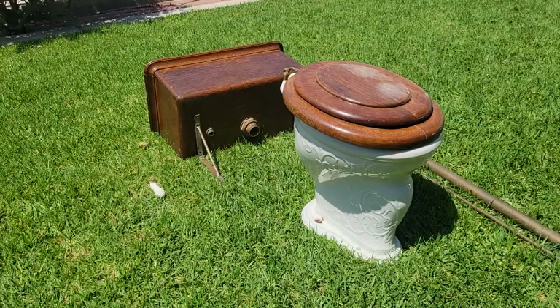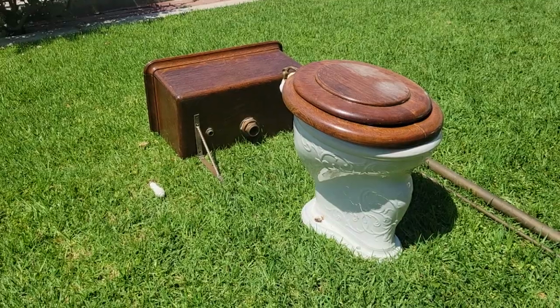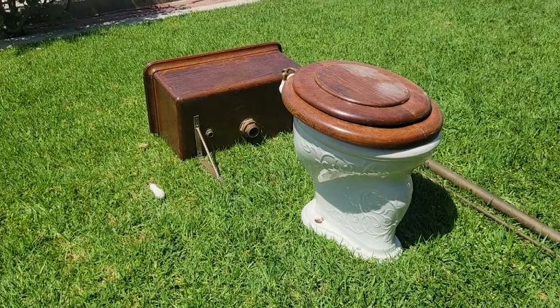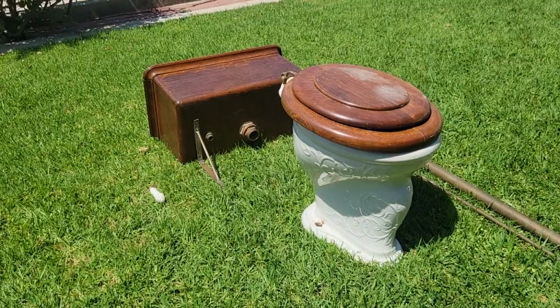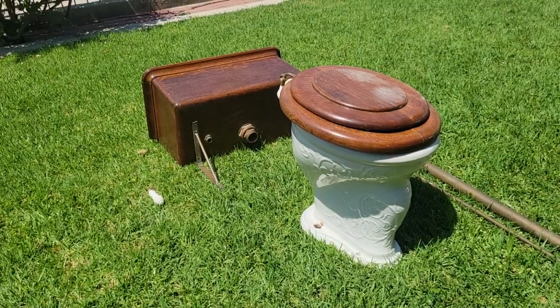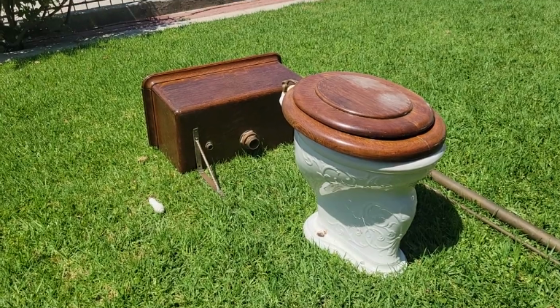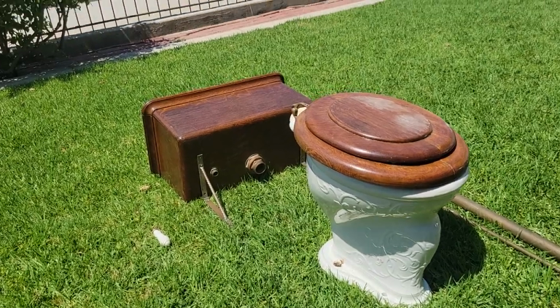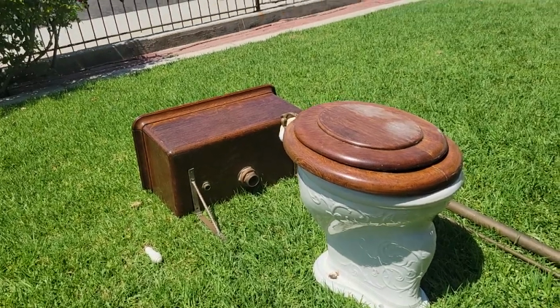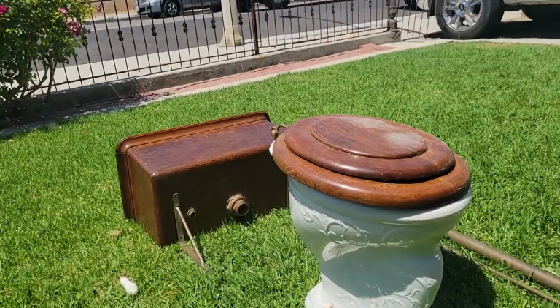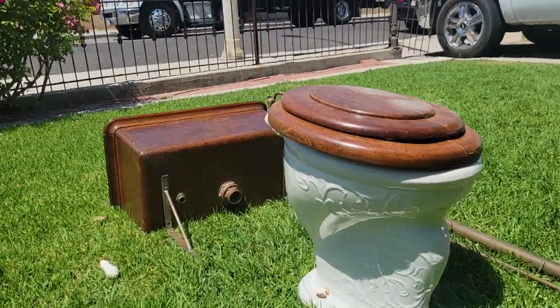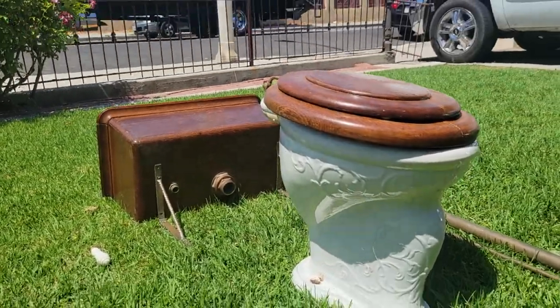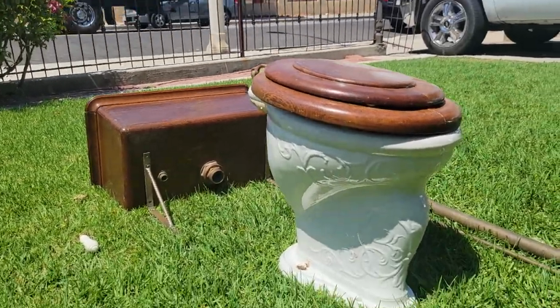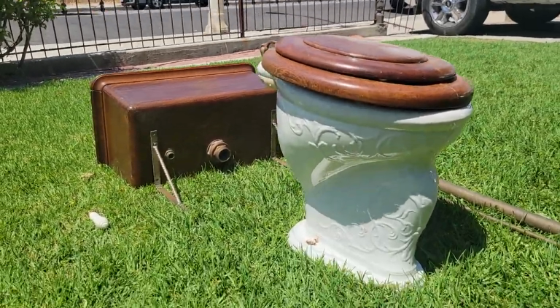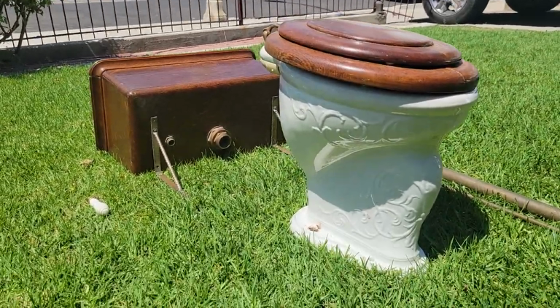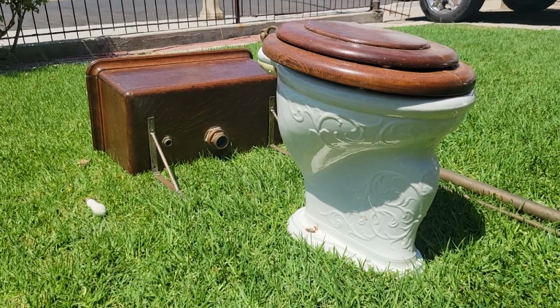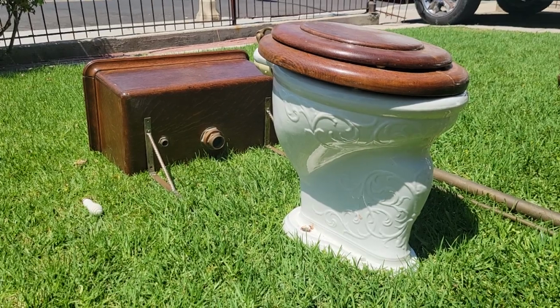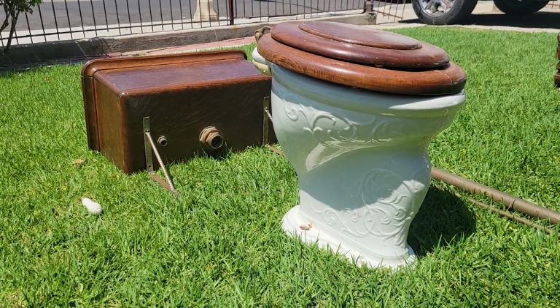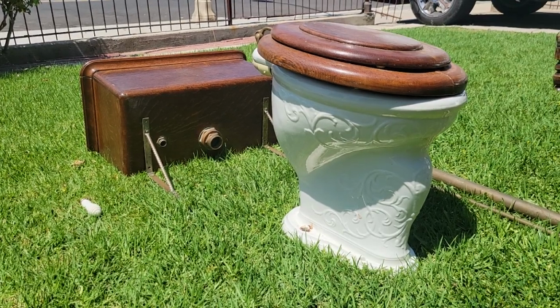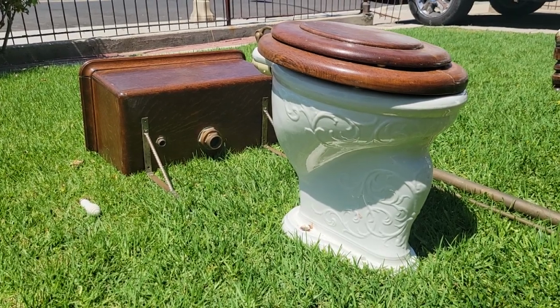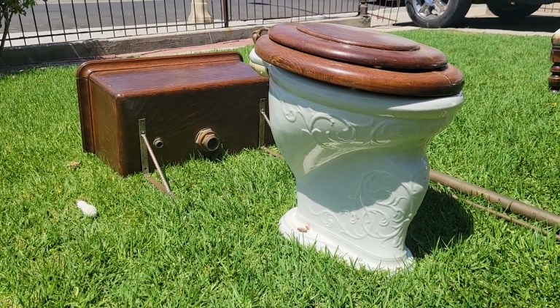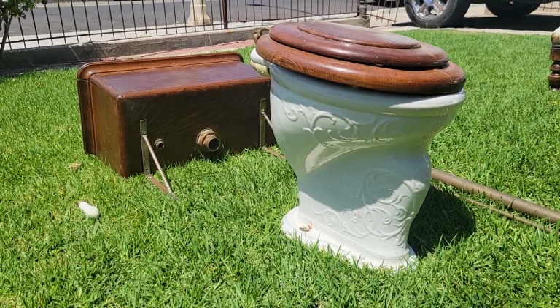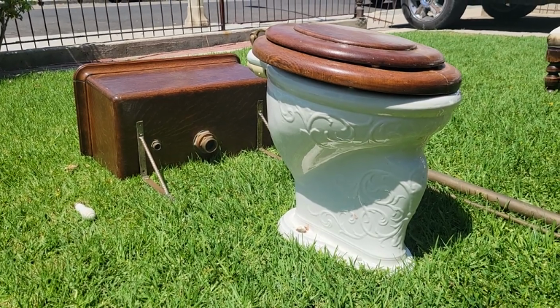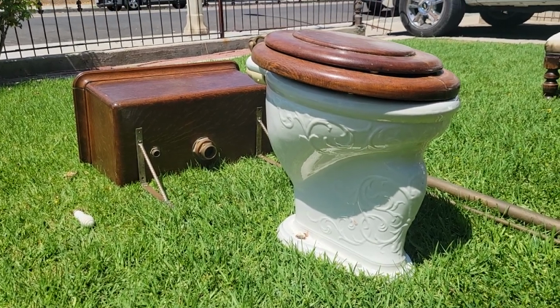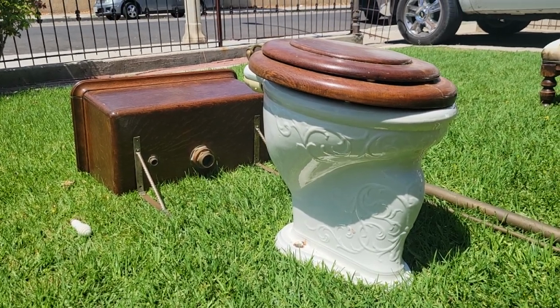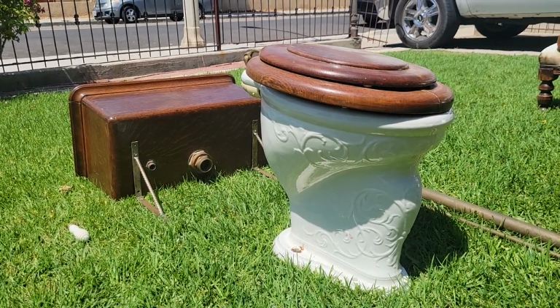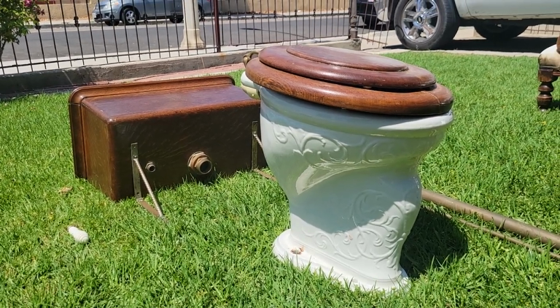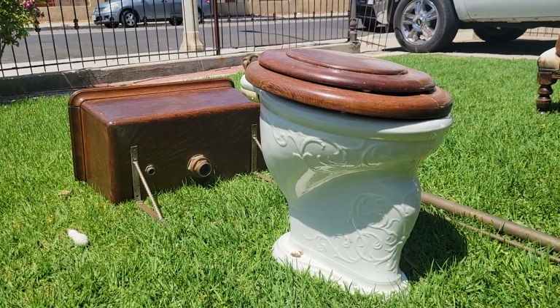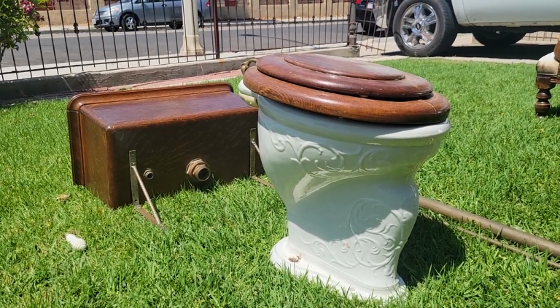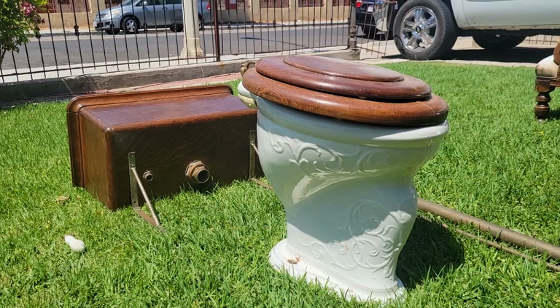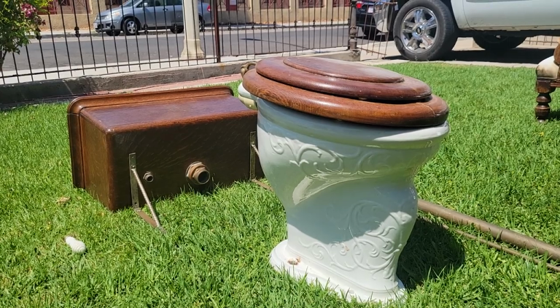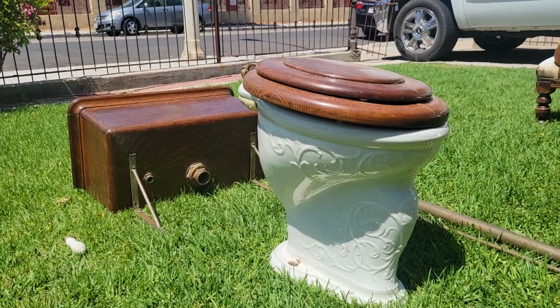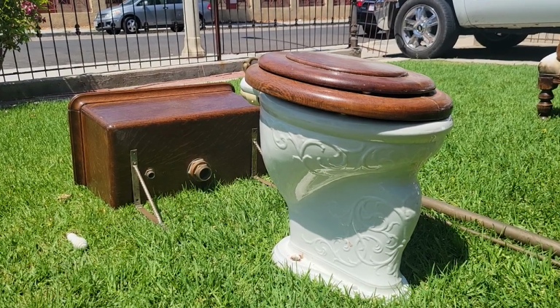All right, Victorian Depot back. Just got this beautiful specimen in — a Victorian embossed complete toilet for your Victorian bathroom.